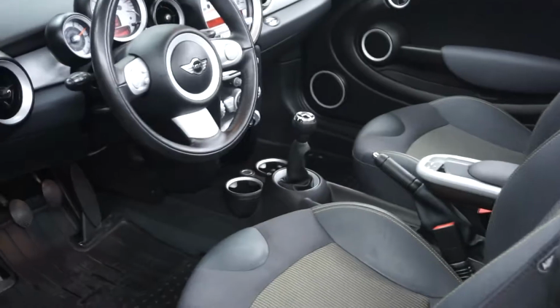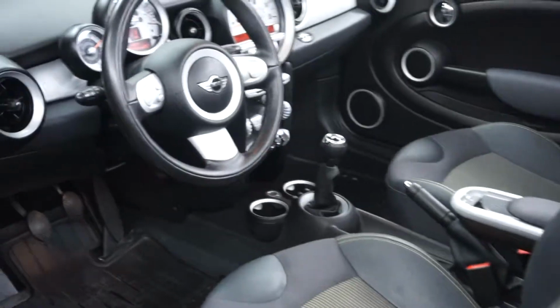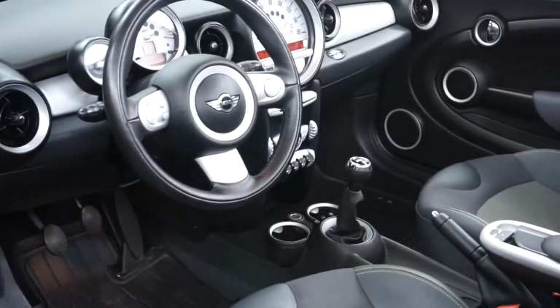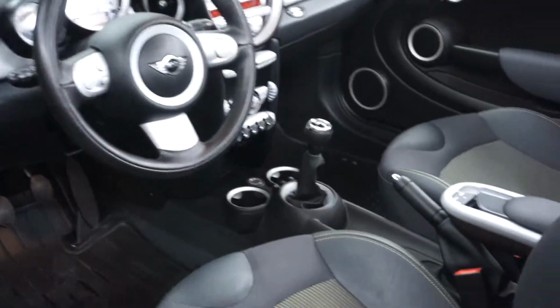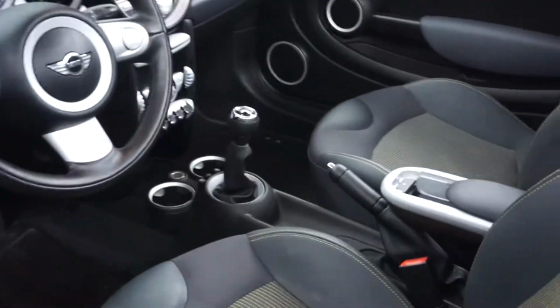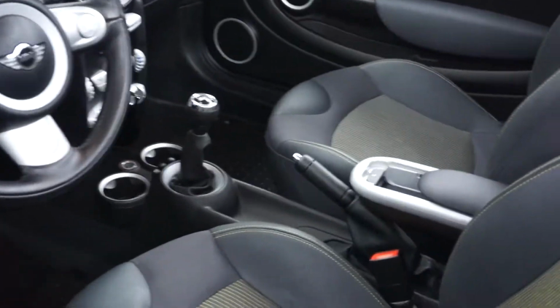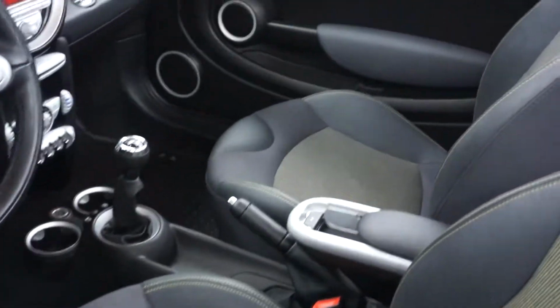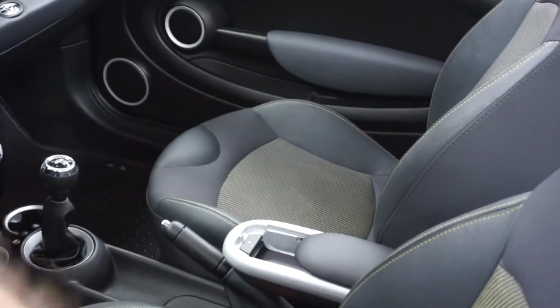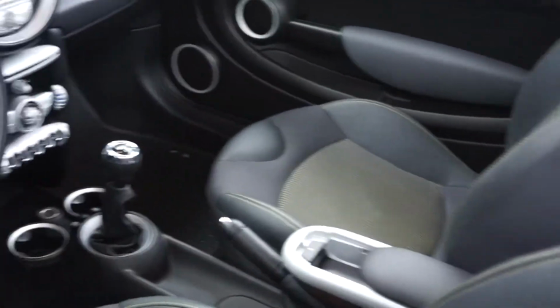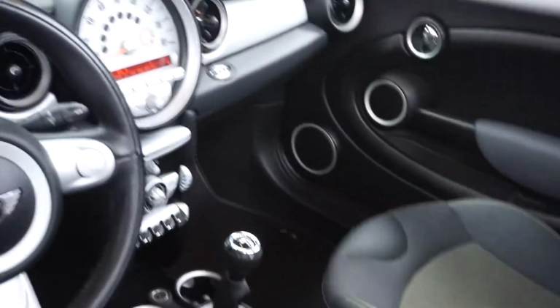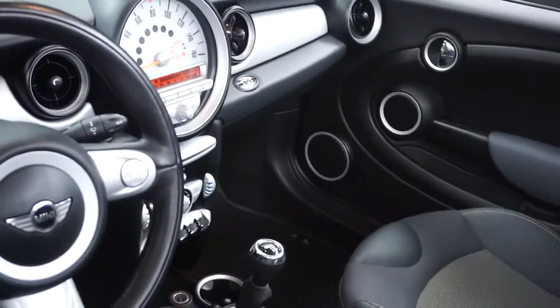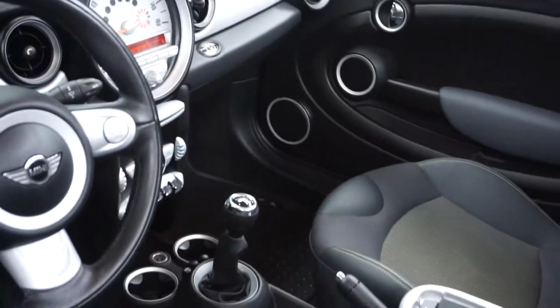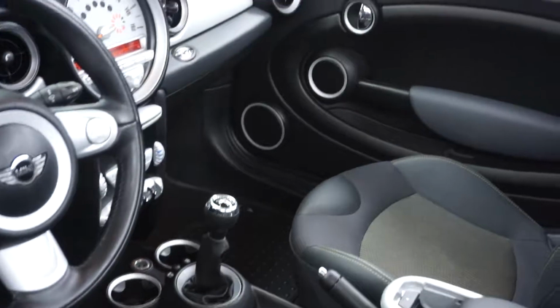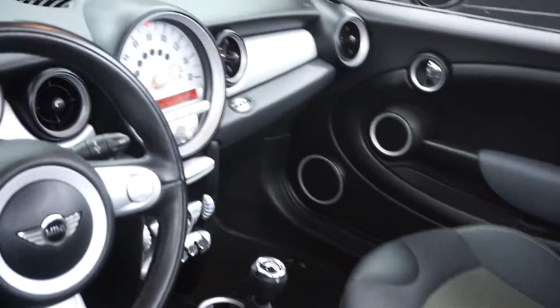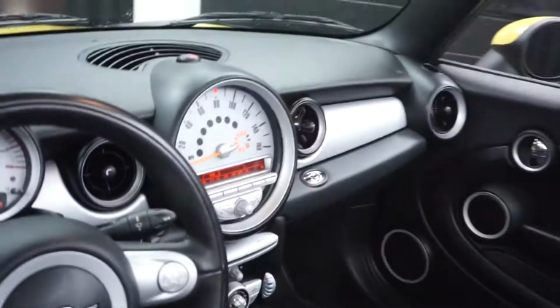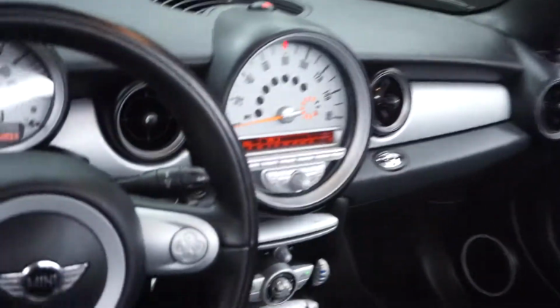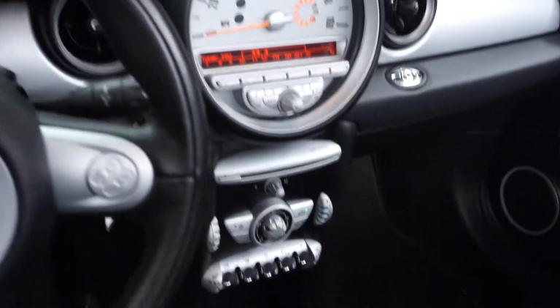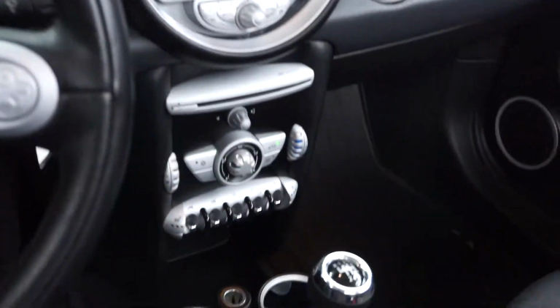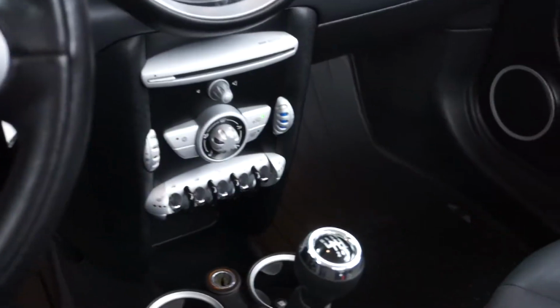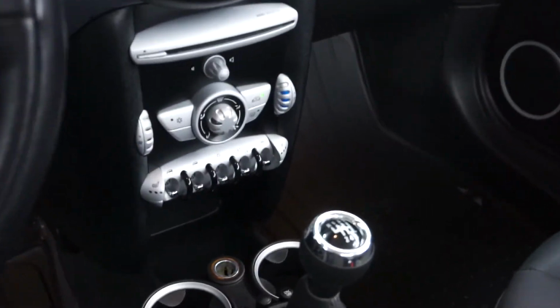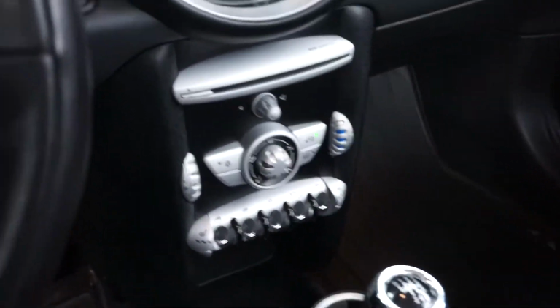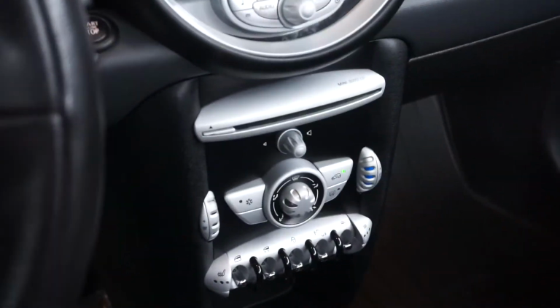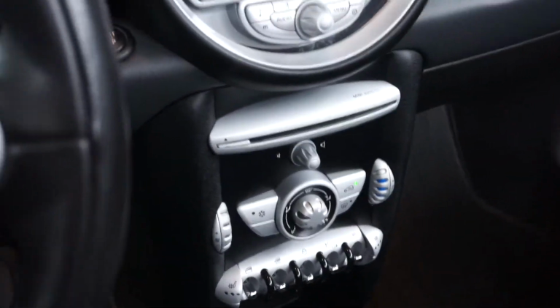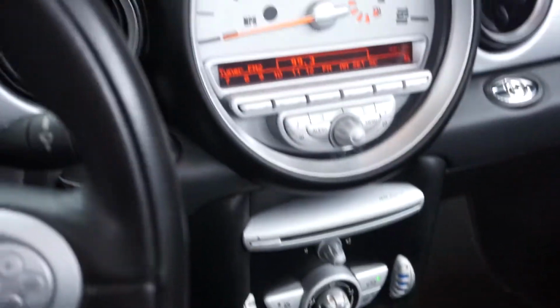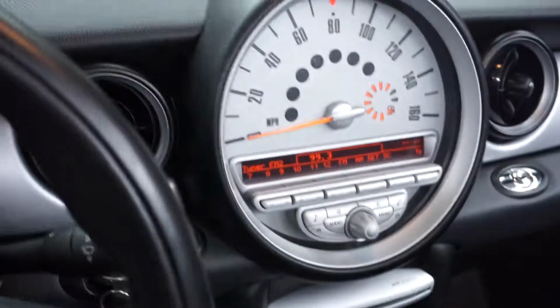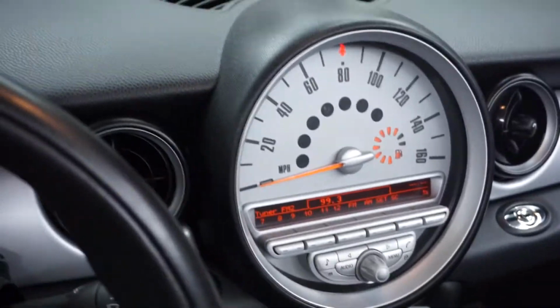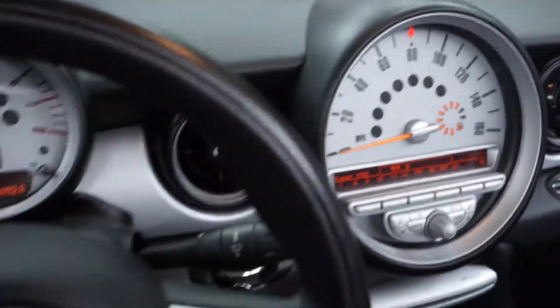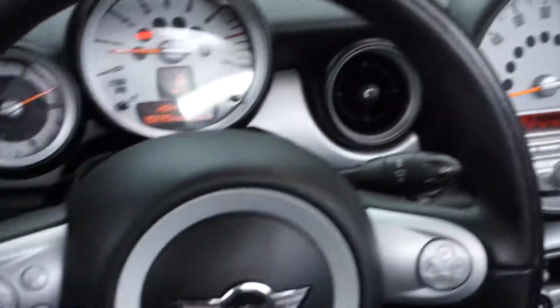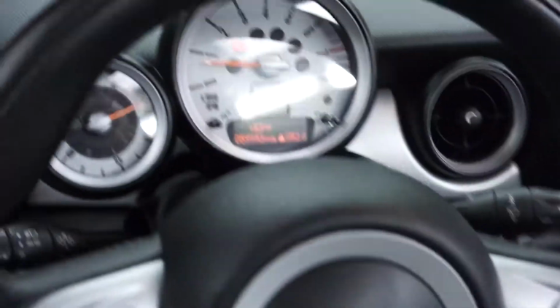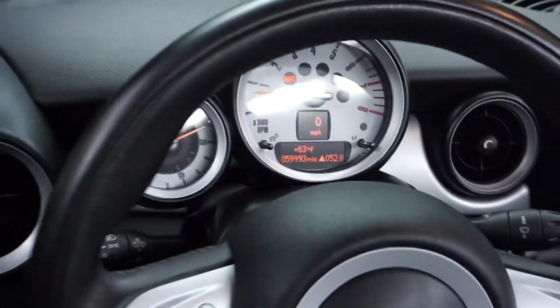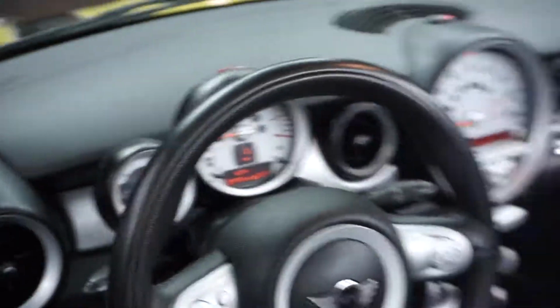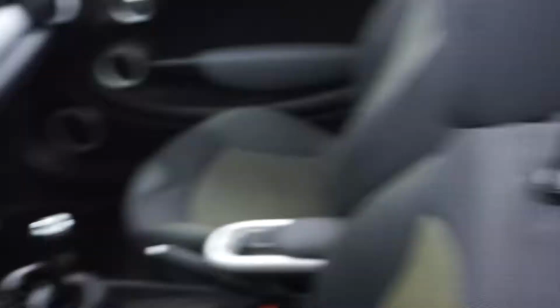It's got a two-tone cloth interior with yellow stitching mixed with gray. It's got a six-speed manual transmission. You got power windows and locks. It's got 59,000 miles.